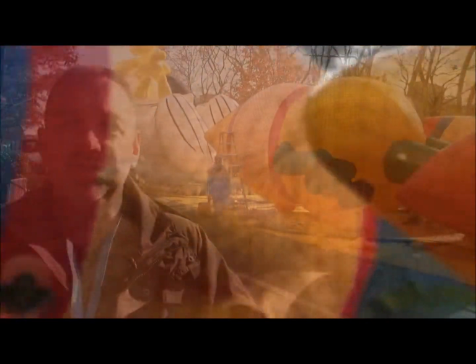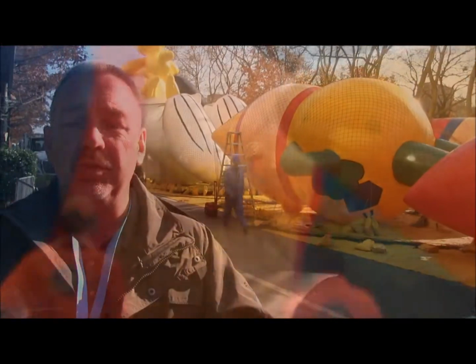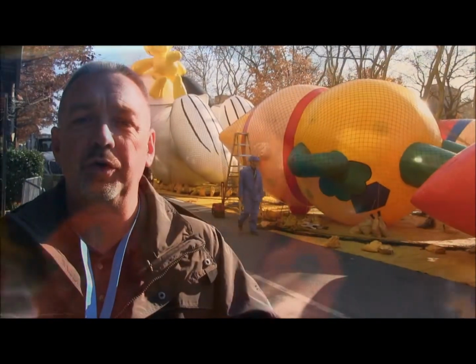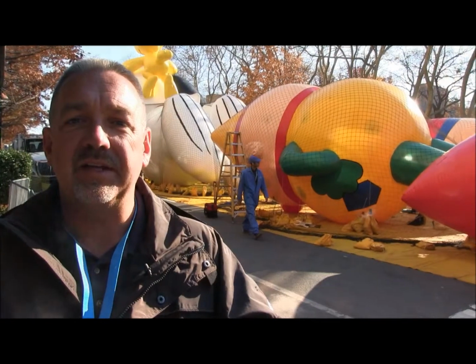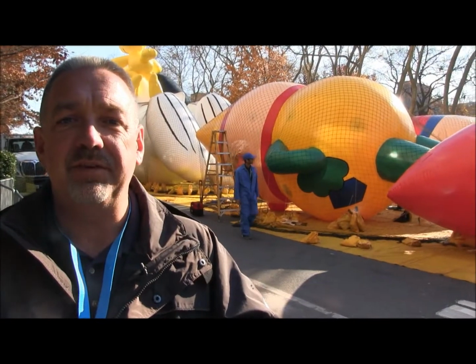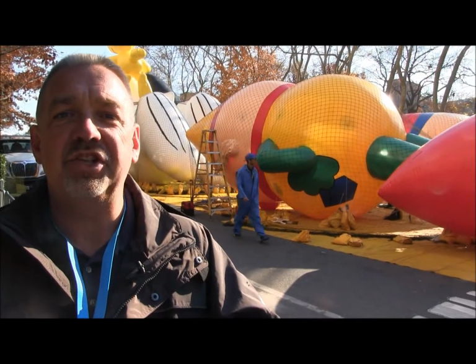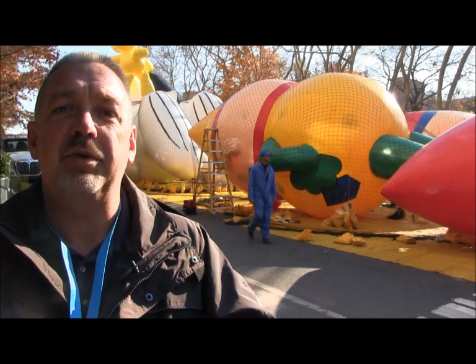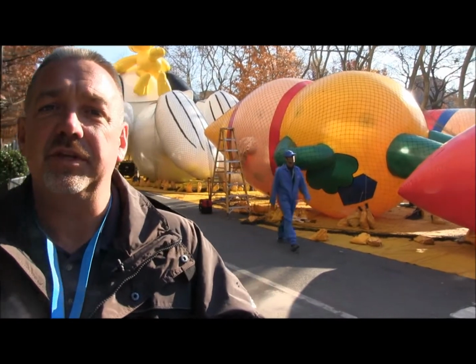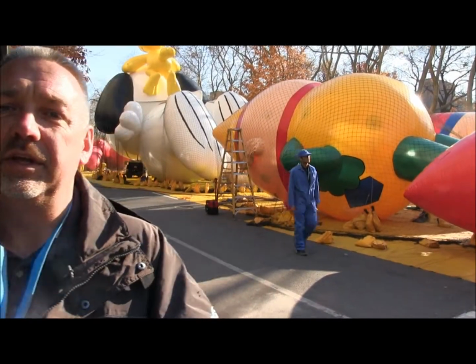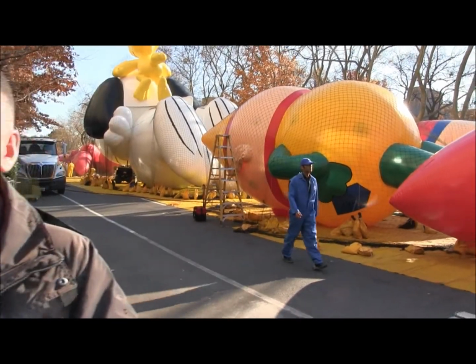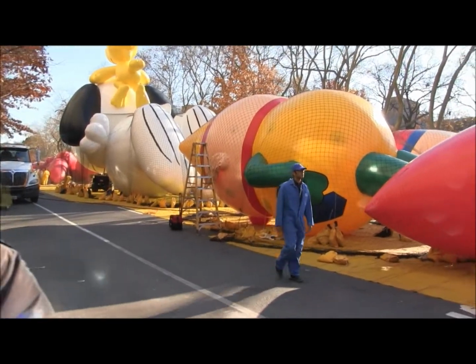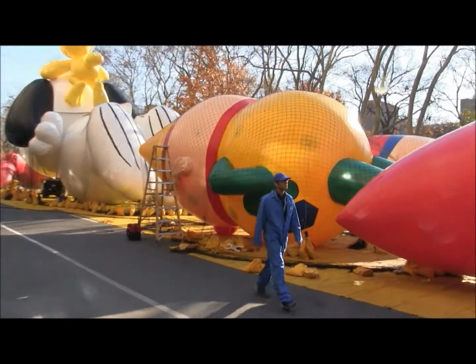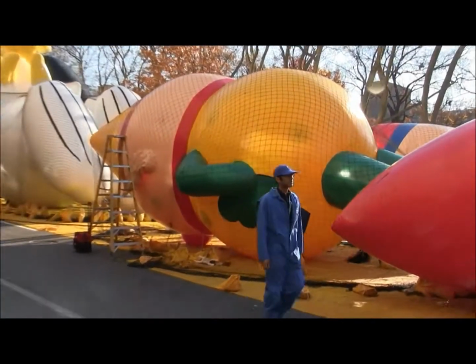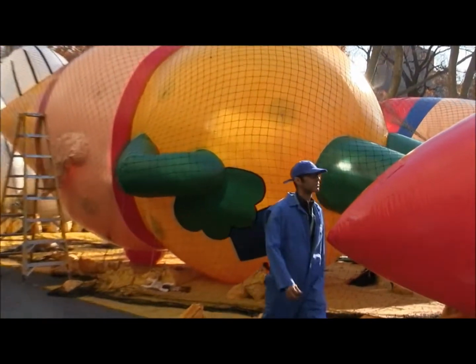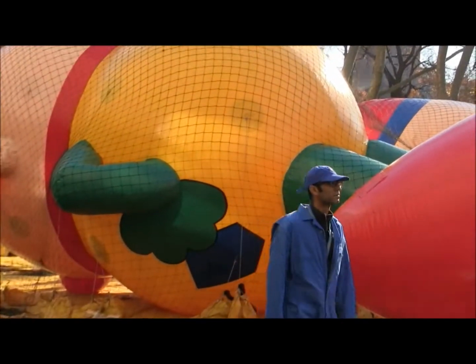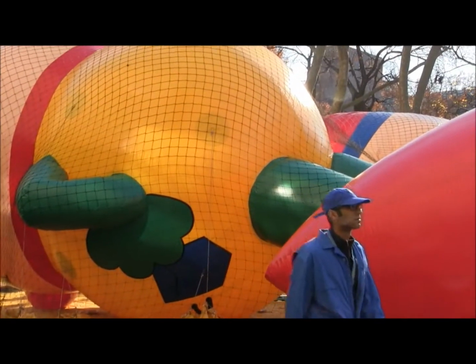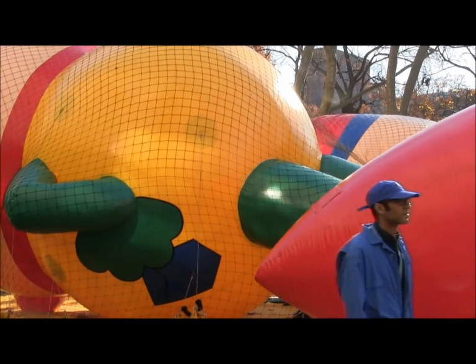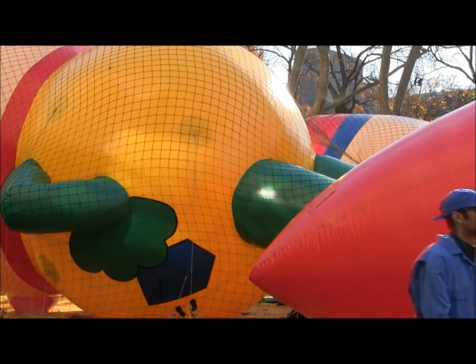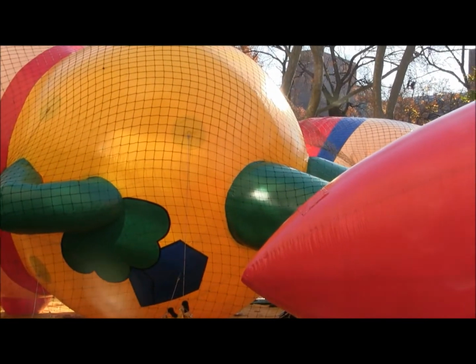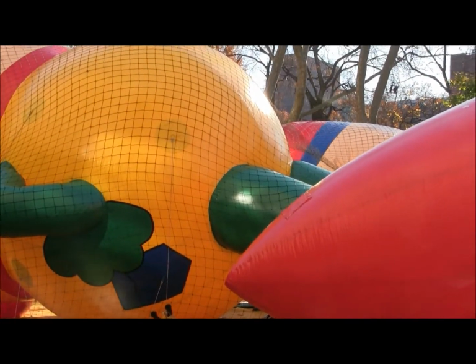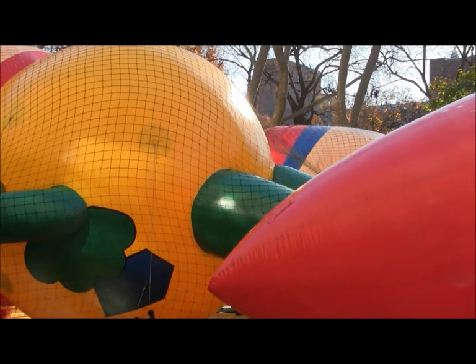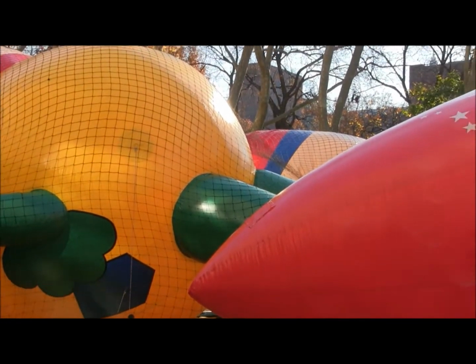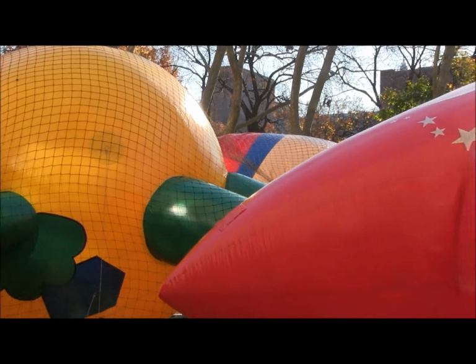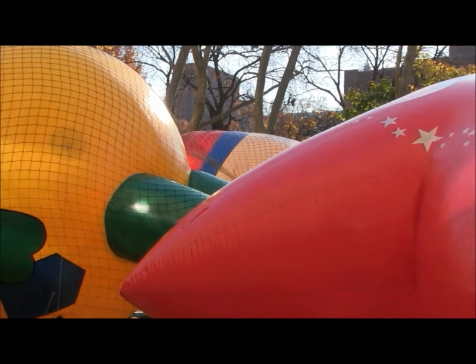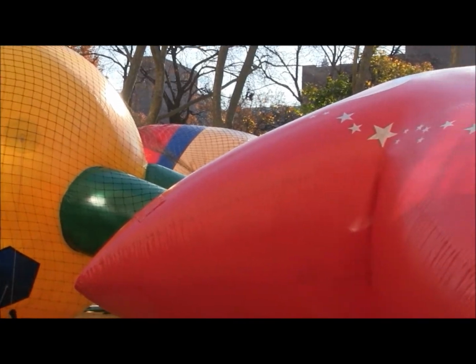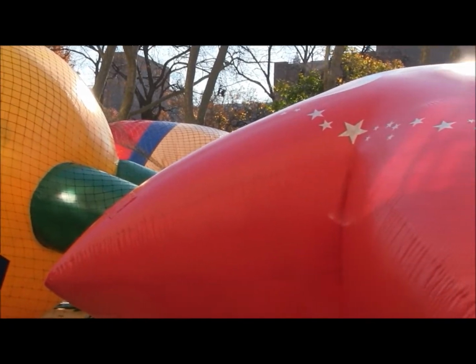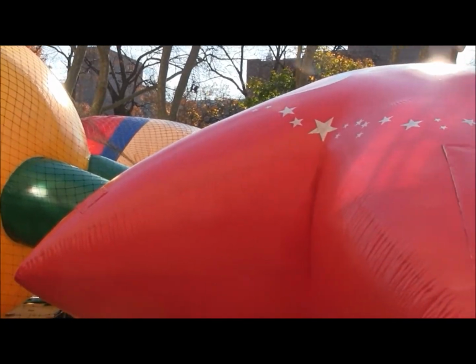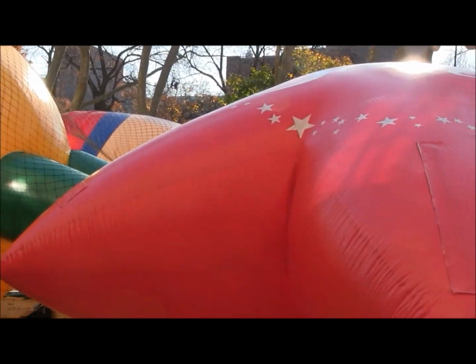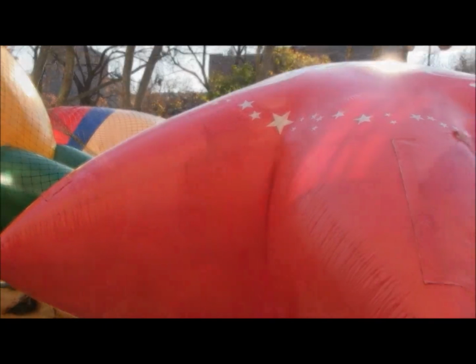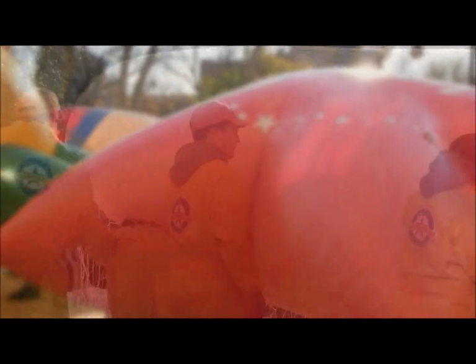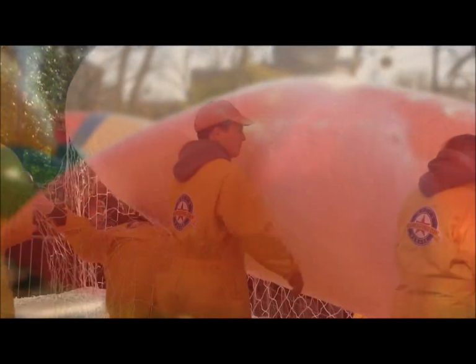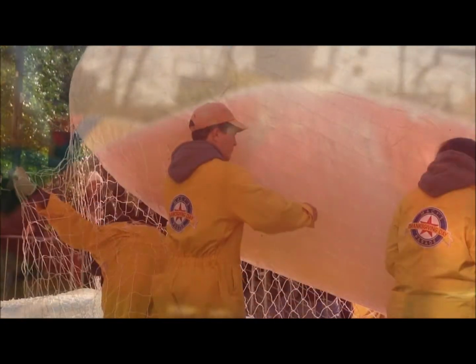Each balloon has different chambers — they'll actually fill one segment of the balloon at a time until the total balloon is complete.